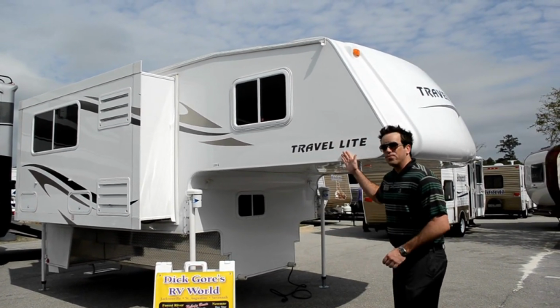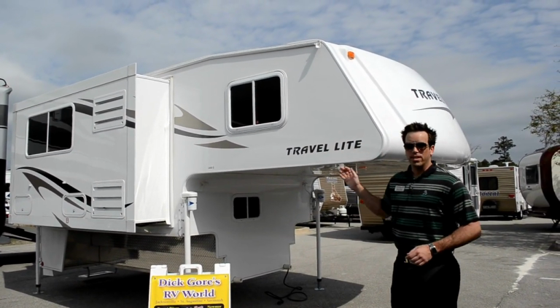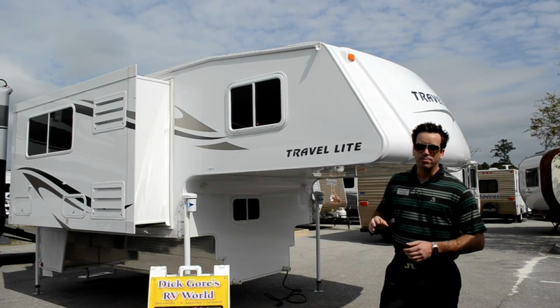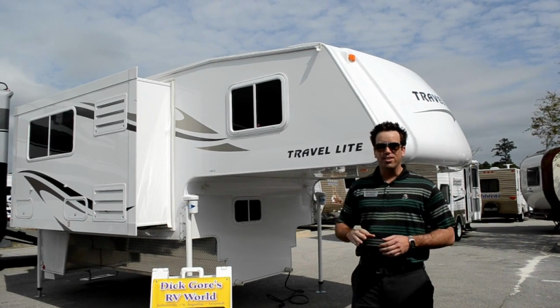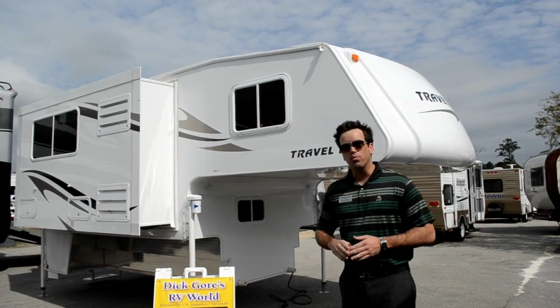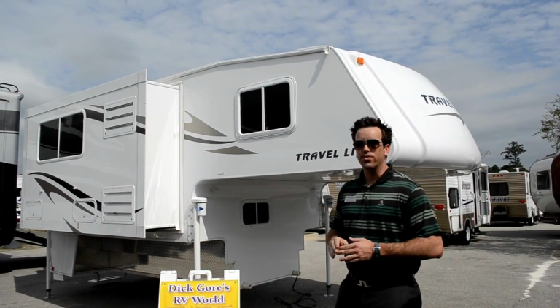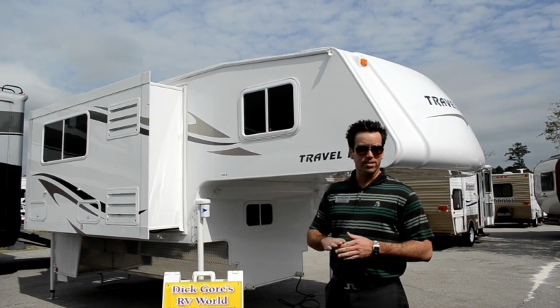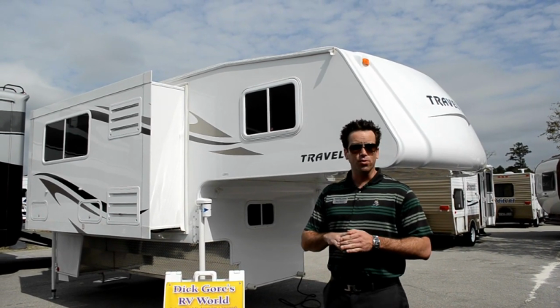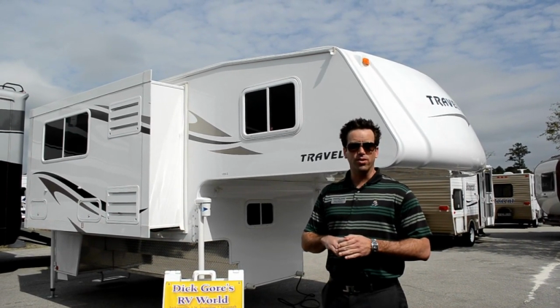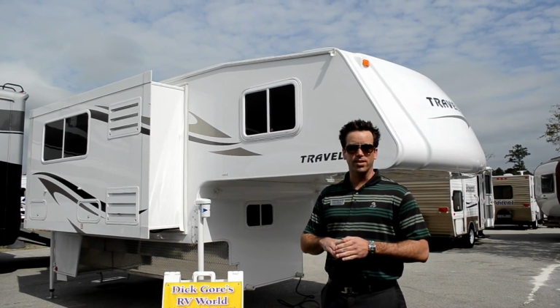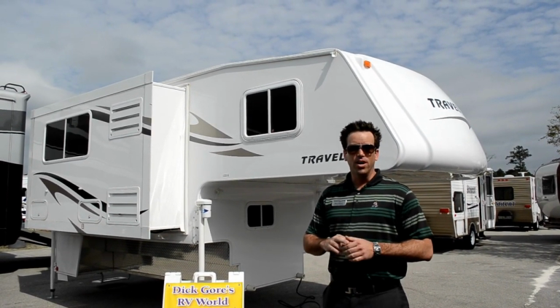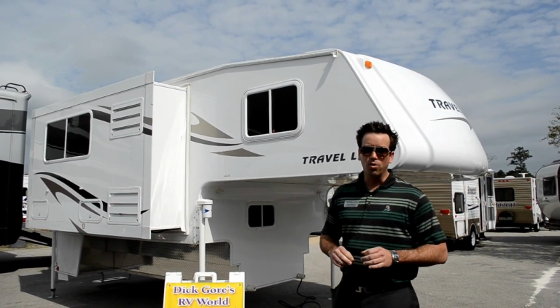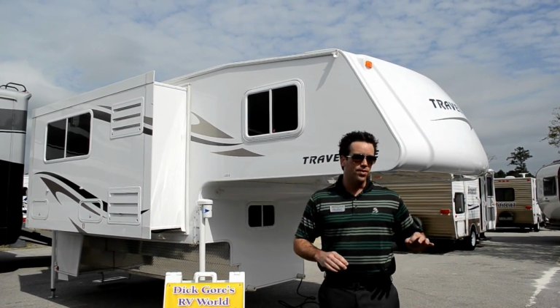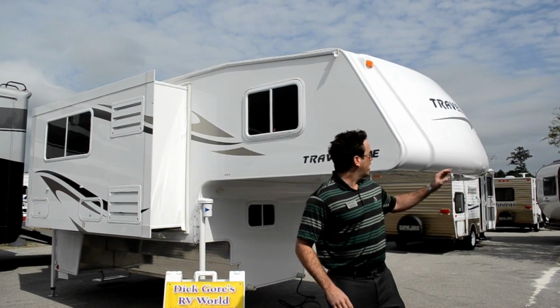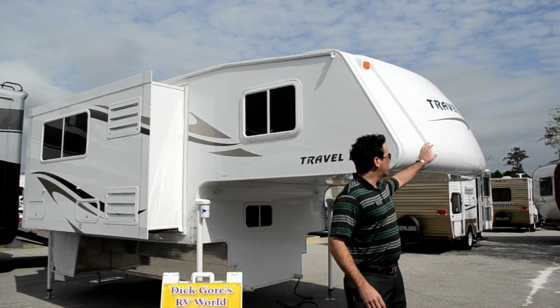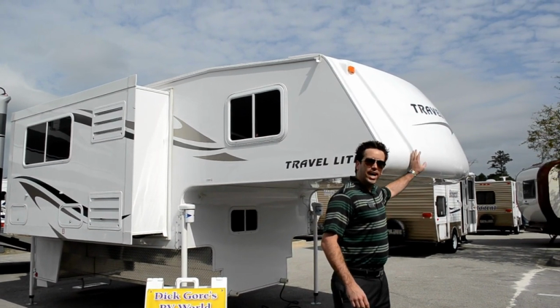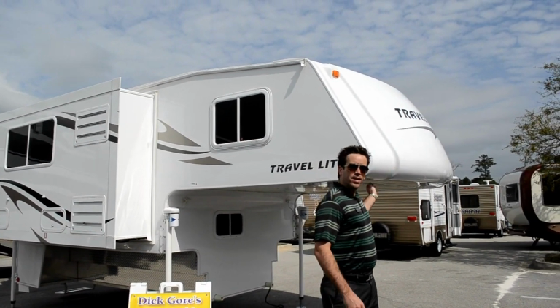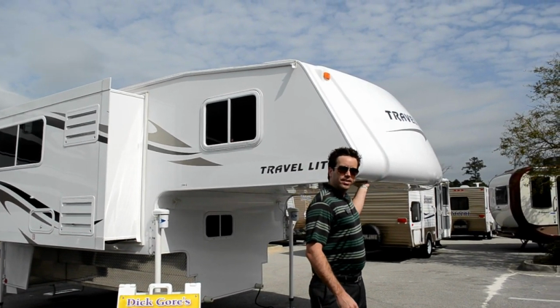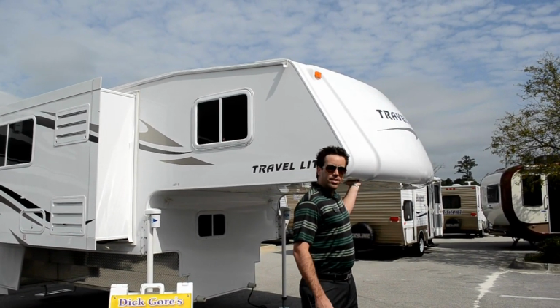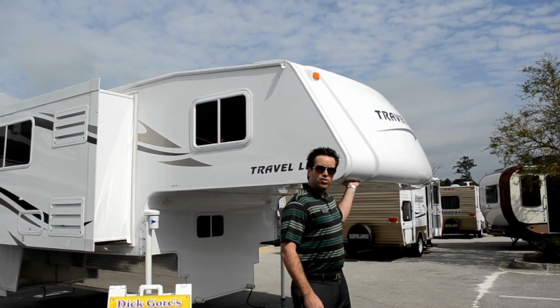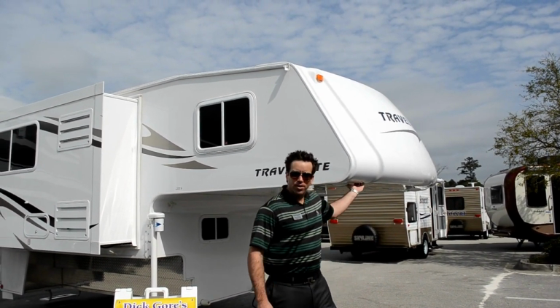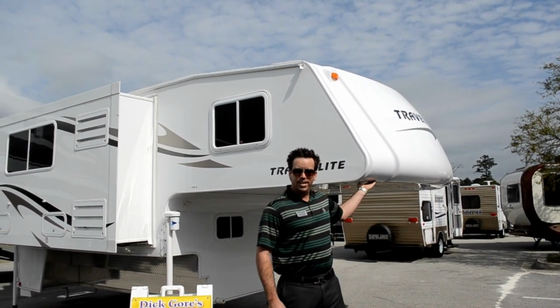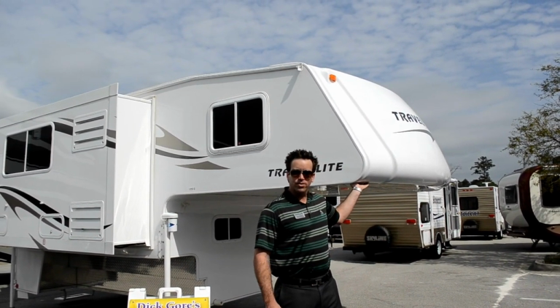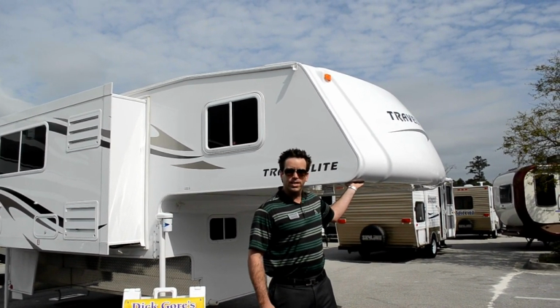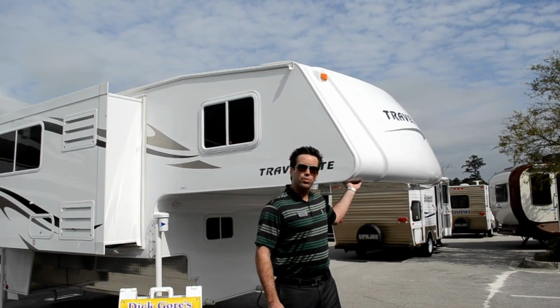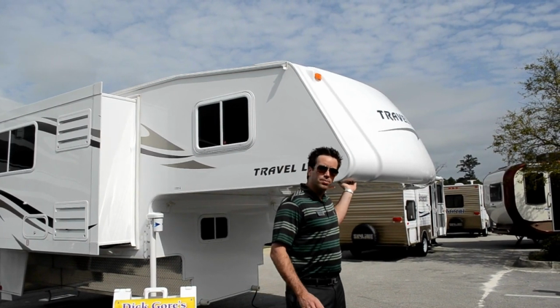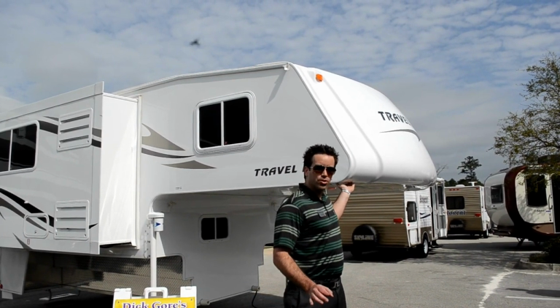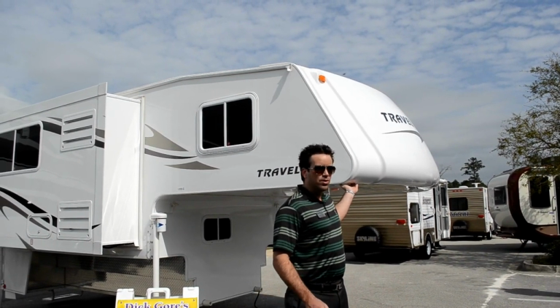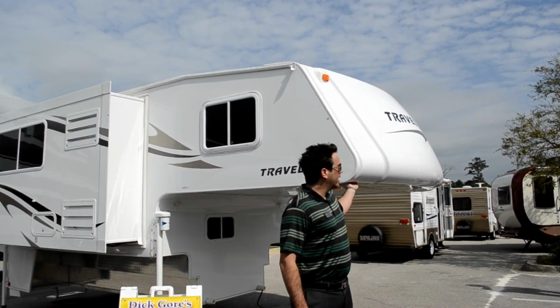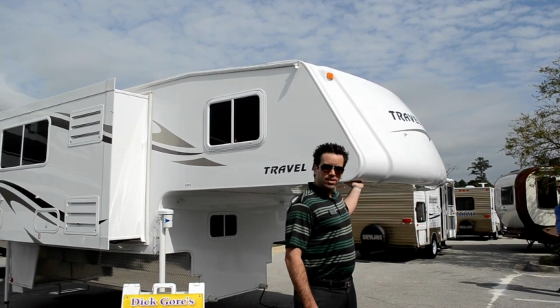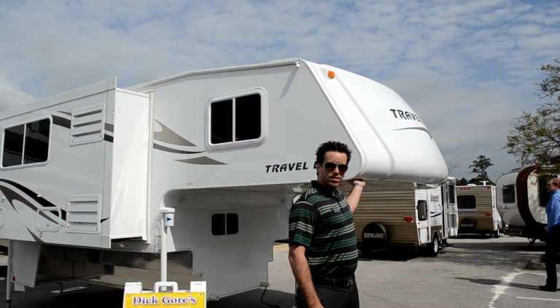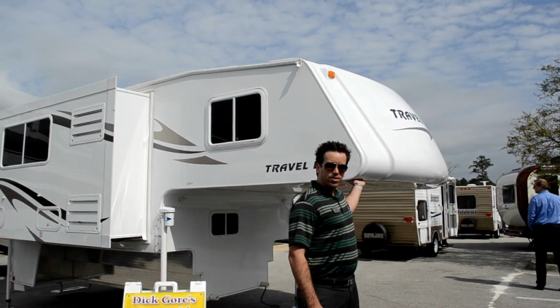This truck camper comes standard with the T60 full gel coat exterior along with that nulled front cap. Definitely going to give you much better gas mileage on your vehicle as well as be more durable and hold up to the elements a lot longer.